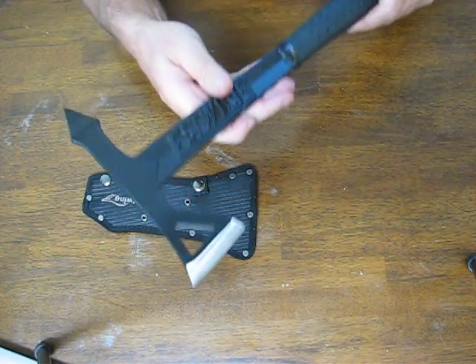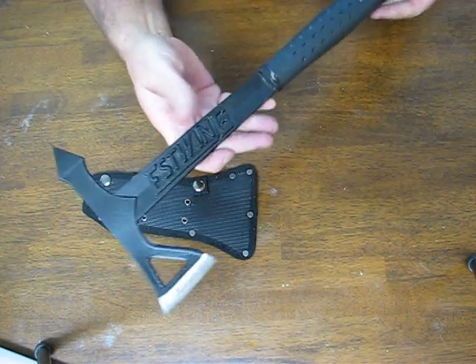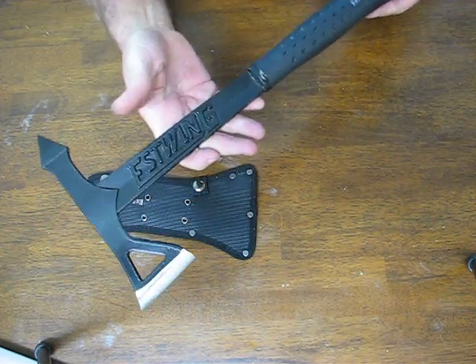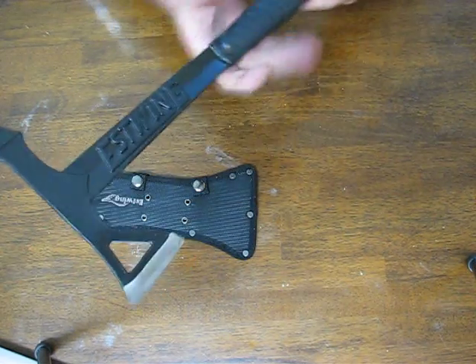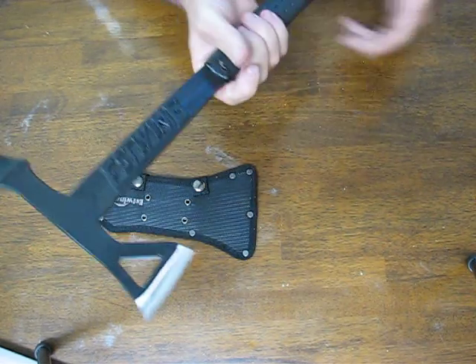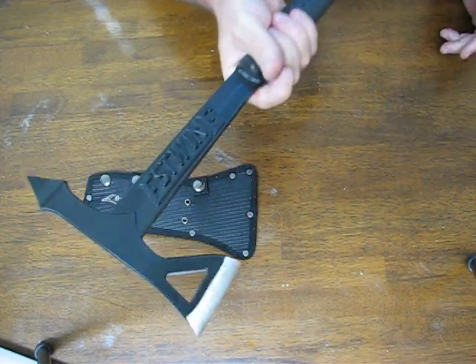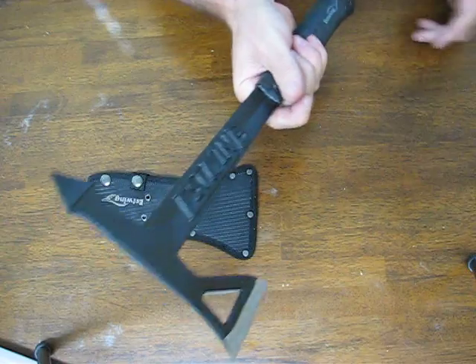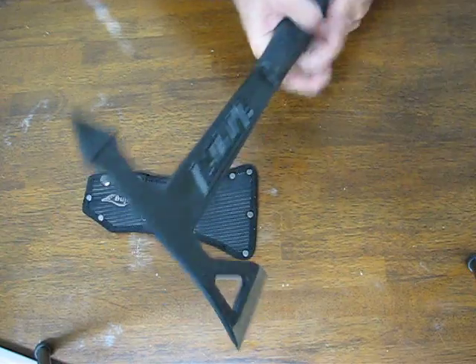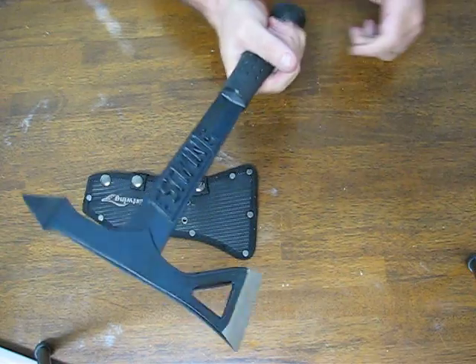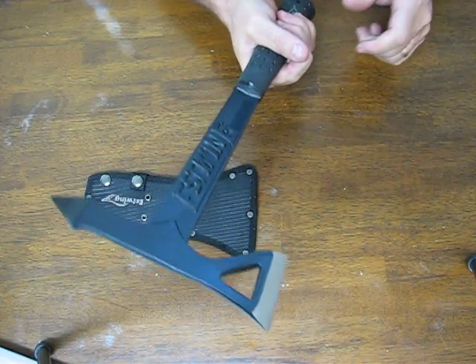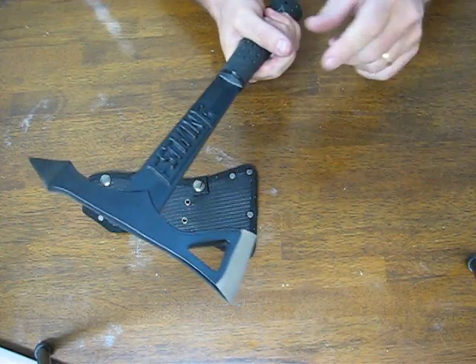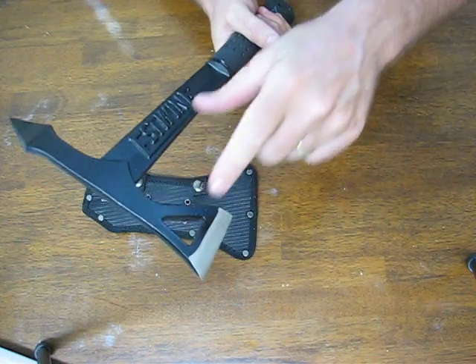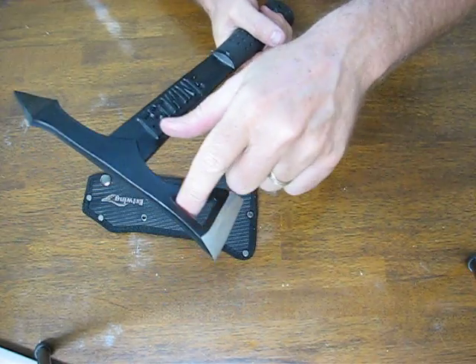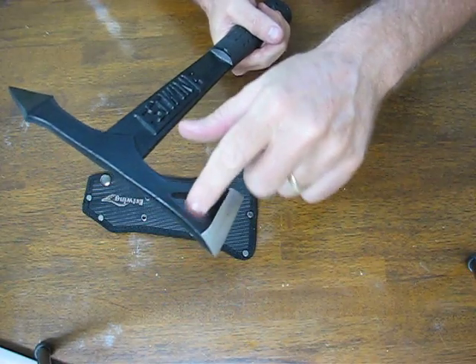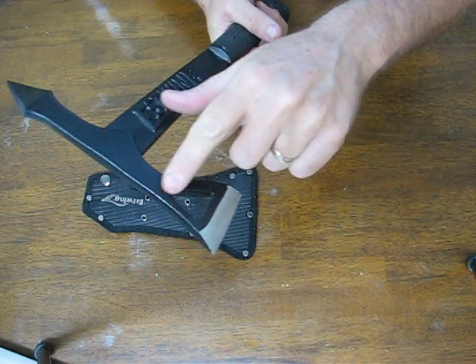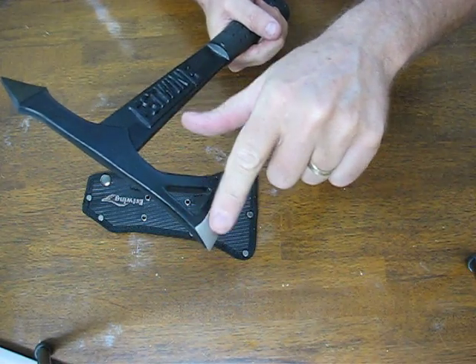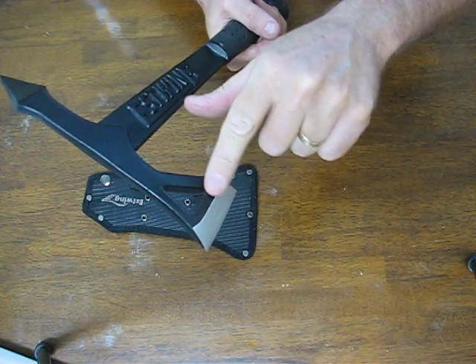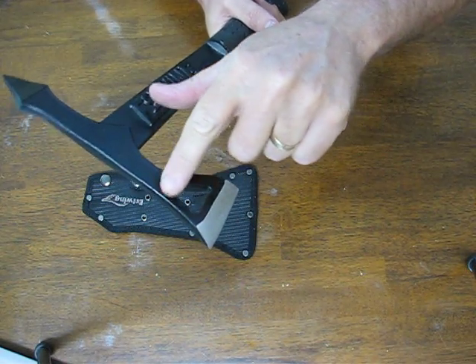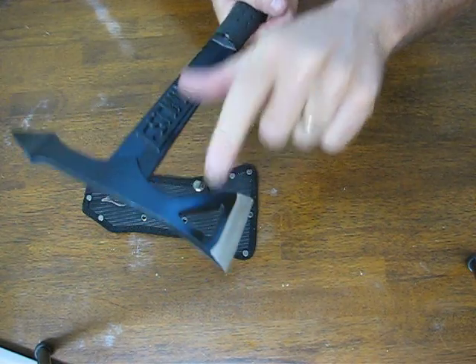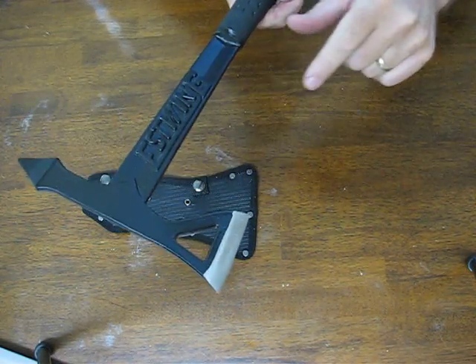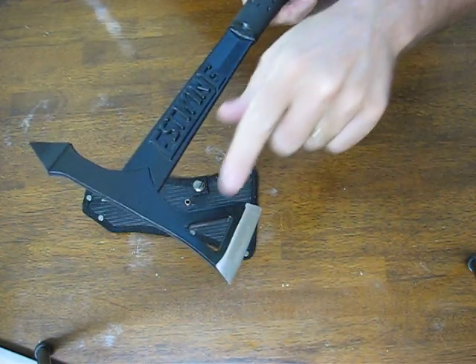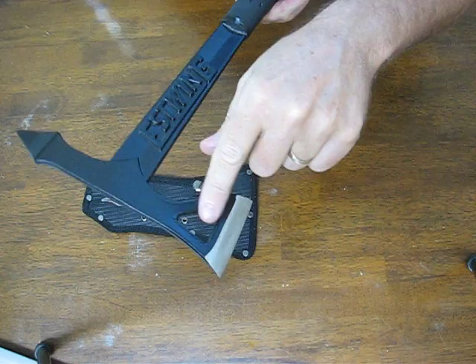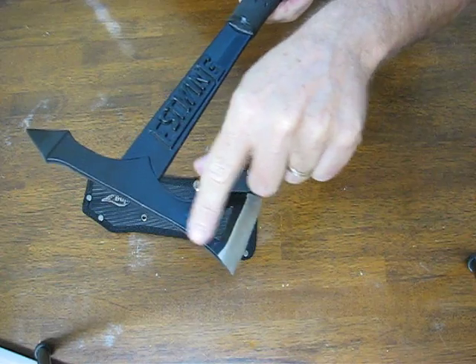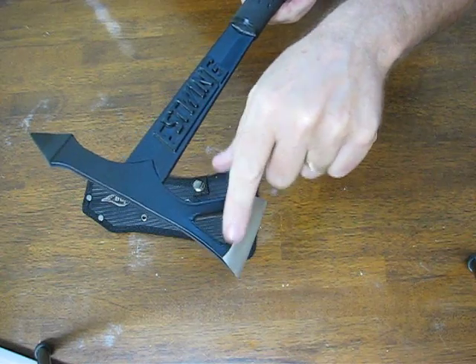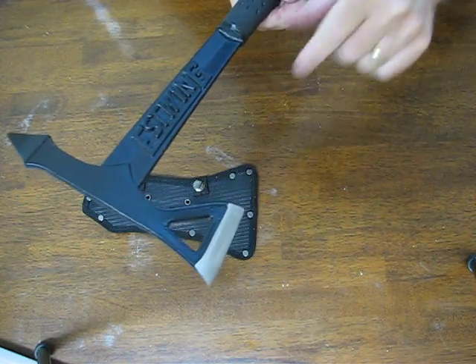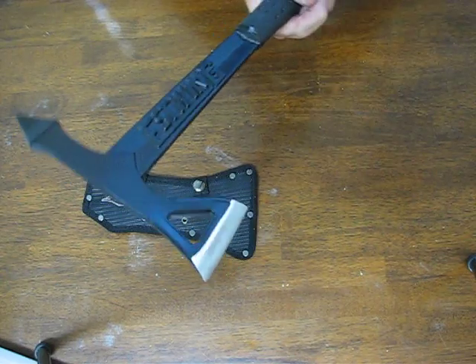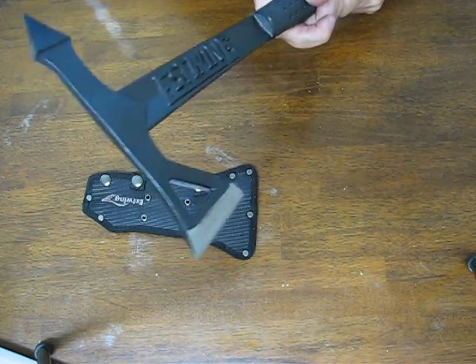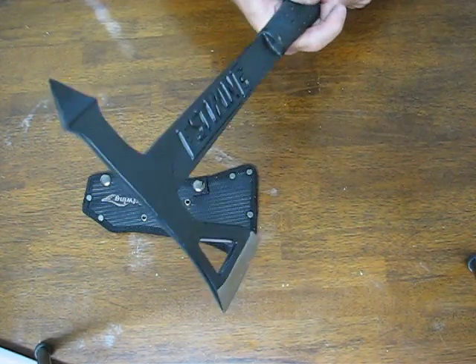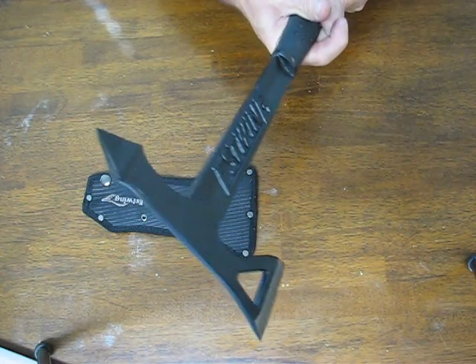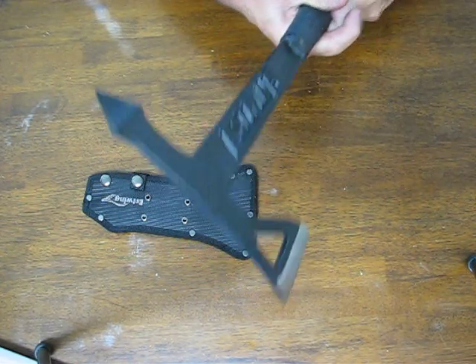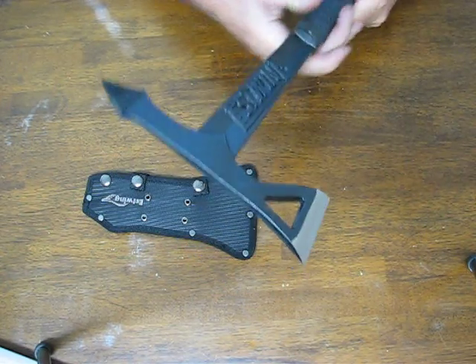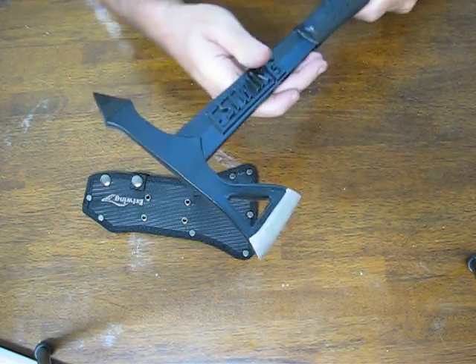Again, it's lightweight with a nice balance to it. It has a hole in the cutting face that helps keep the weight down.